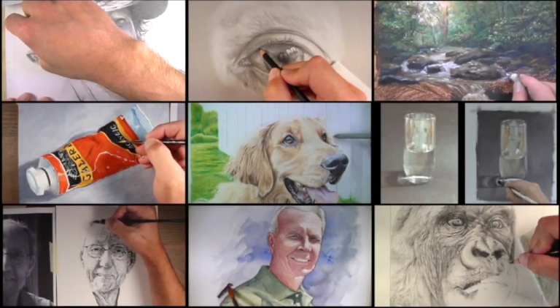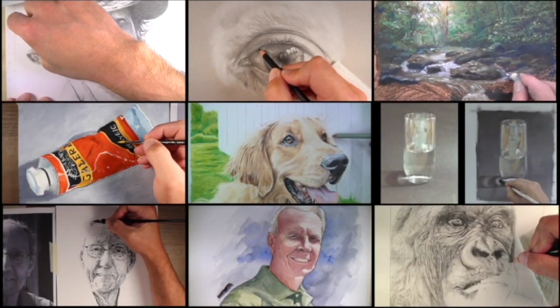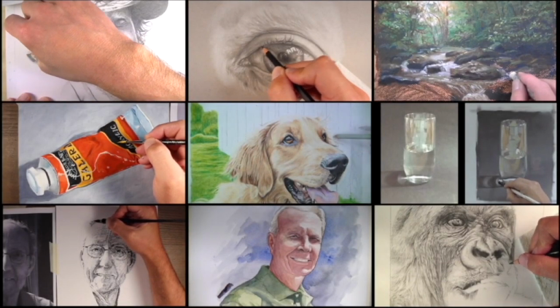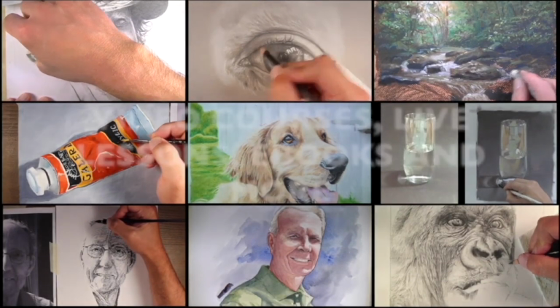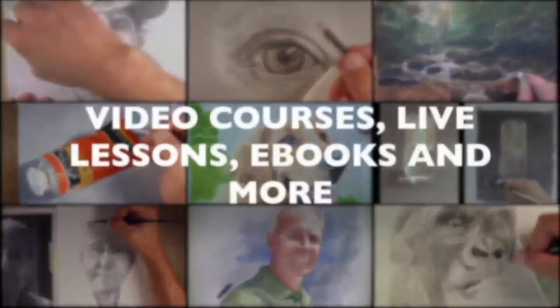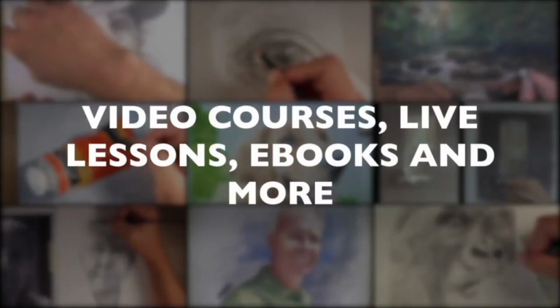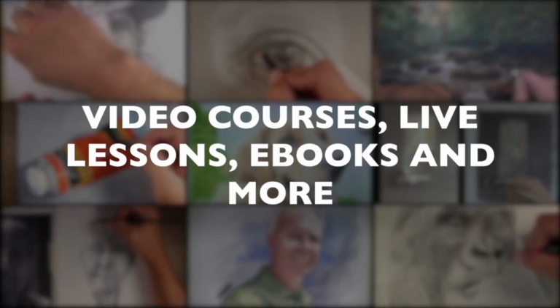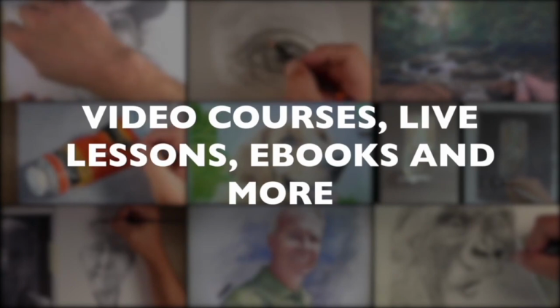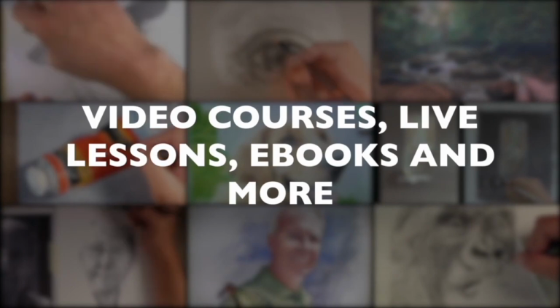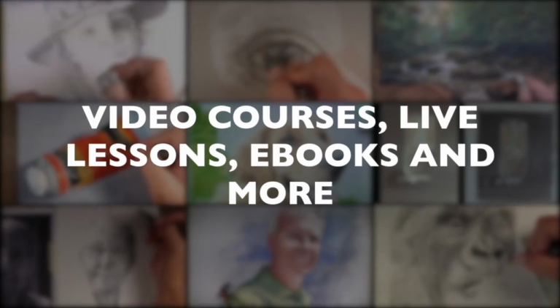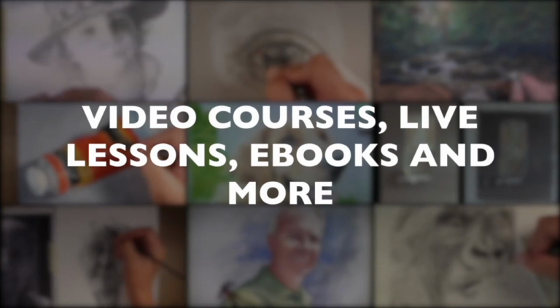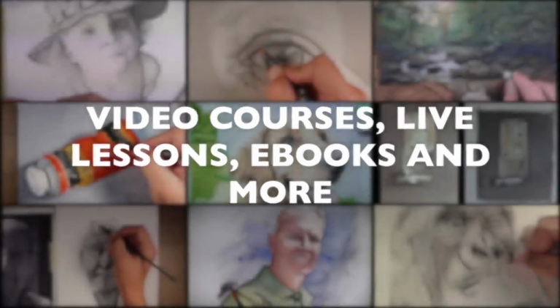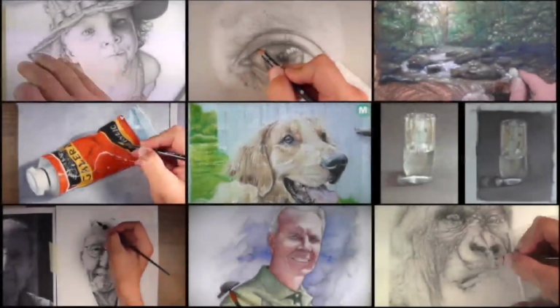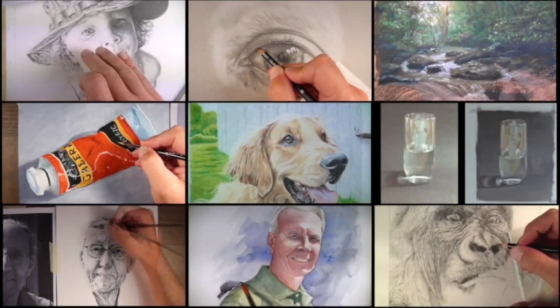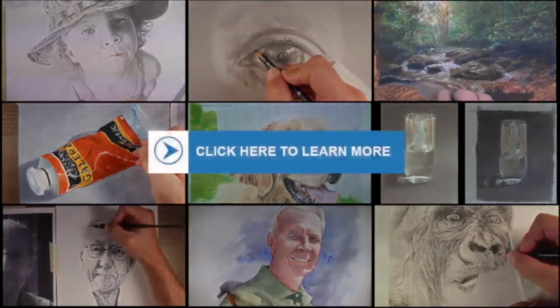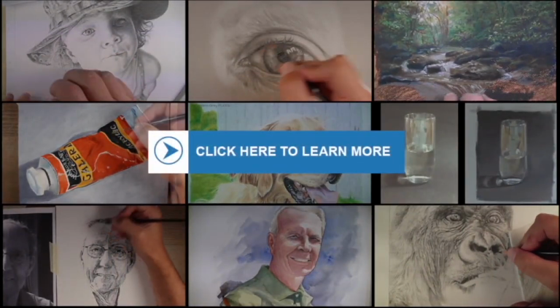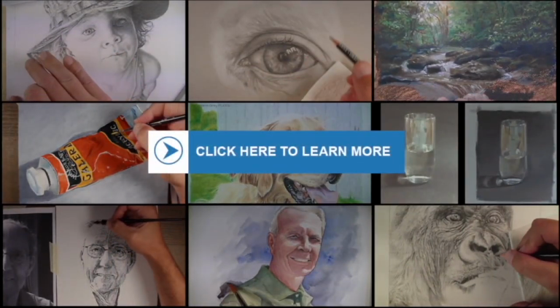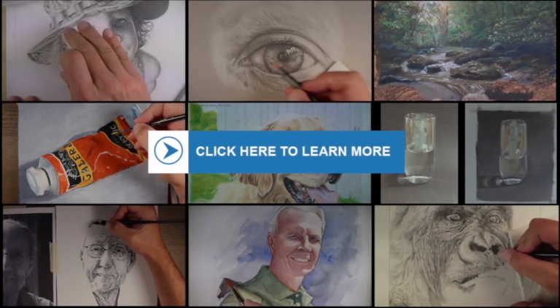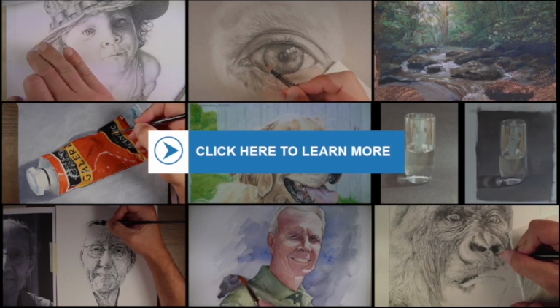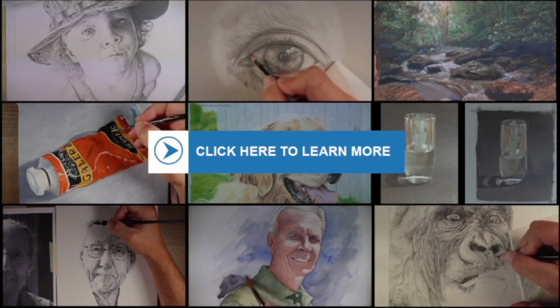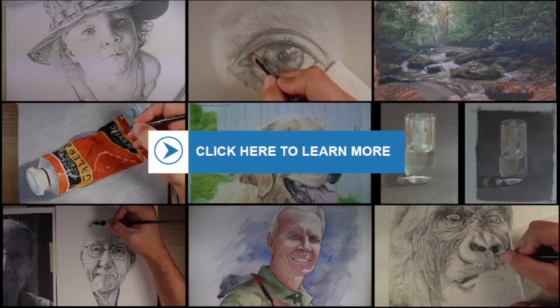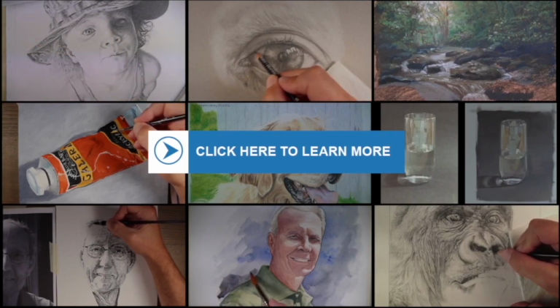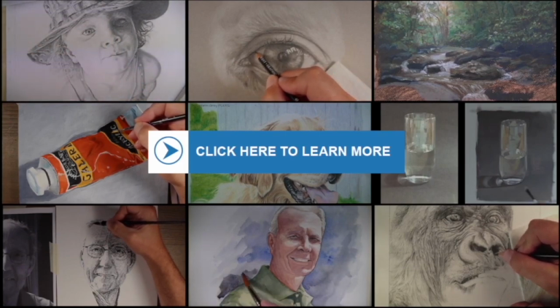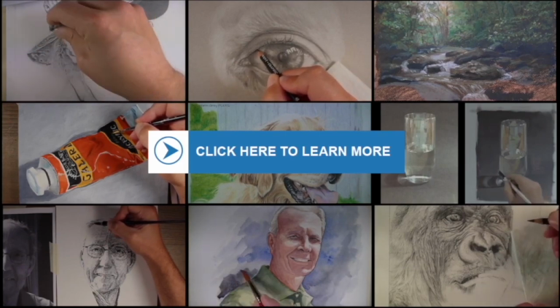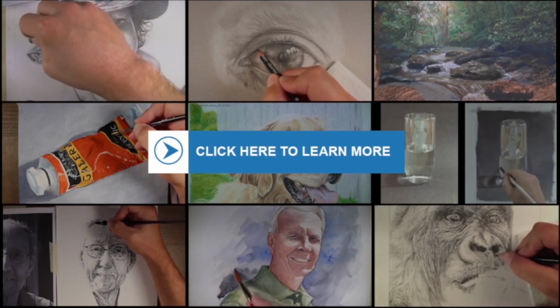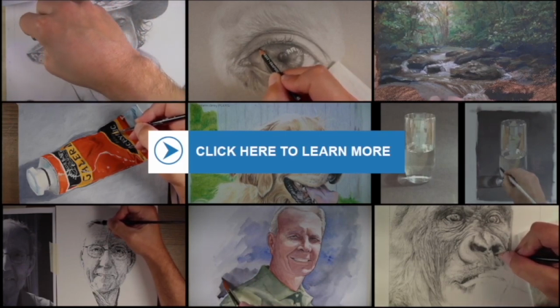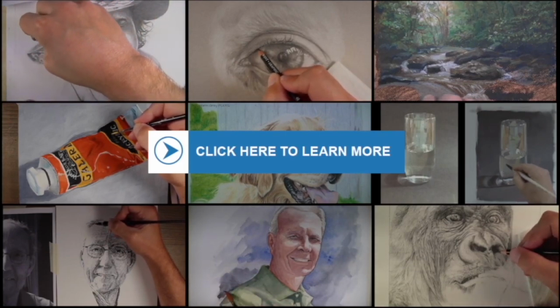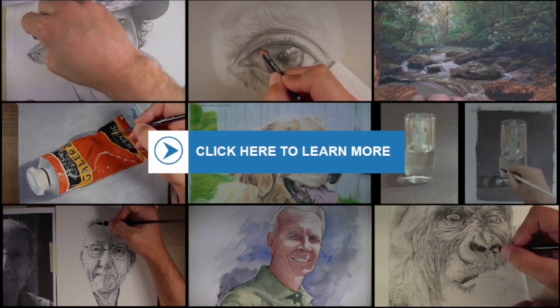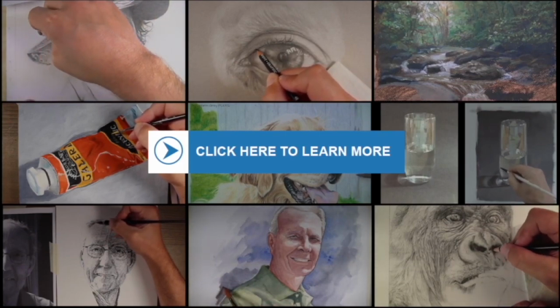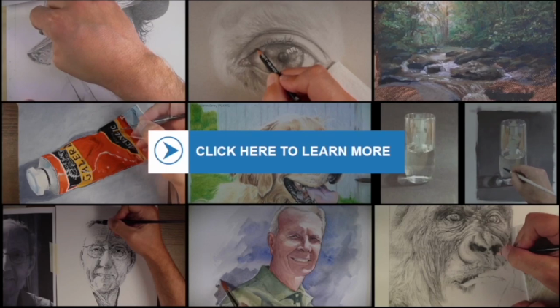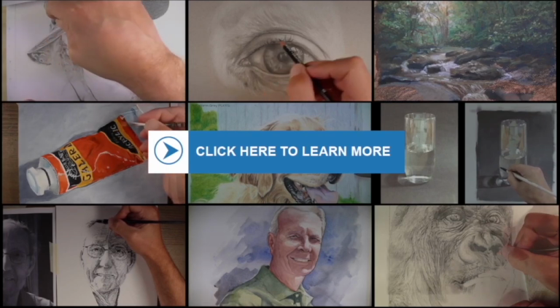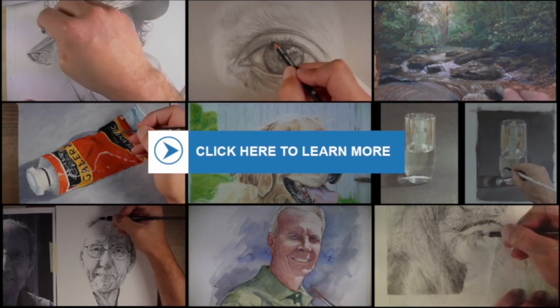If you're ready to learn even more about drawing and painting, why not check out our comprehensive membership program, which includes video courses, weekly live lessons, ebooks, lesson plans, and much more. Just click on the button in the center of your screen to learn more, or click on the card in the upper right-hand corner. Thank you so much for watching.